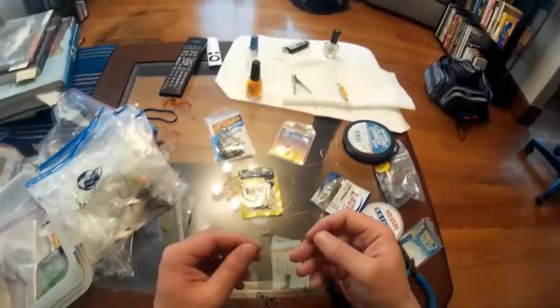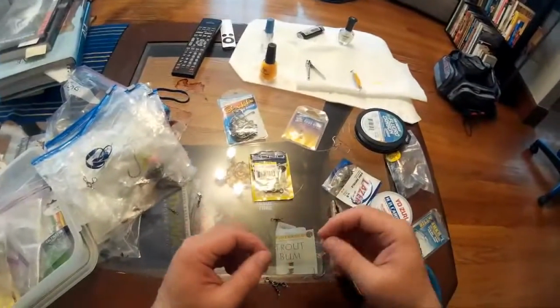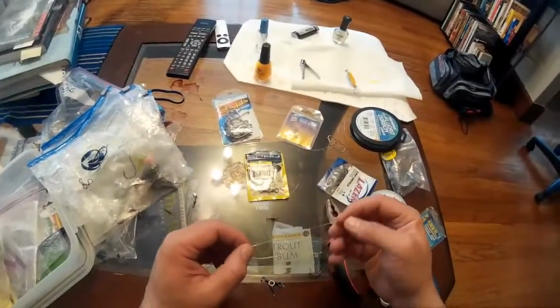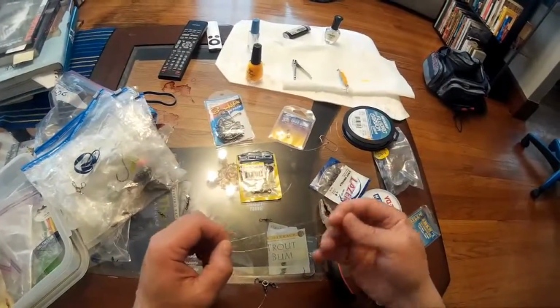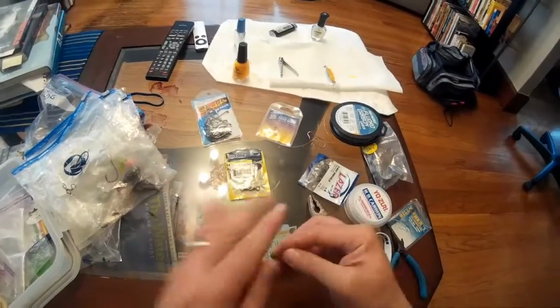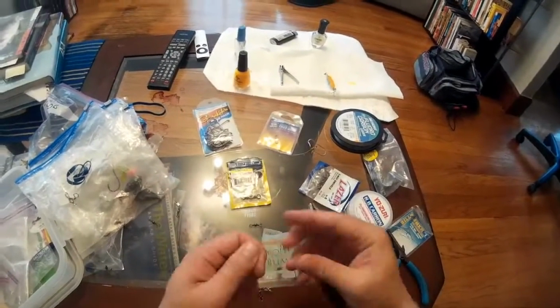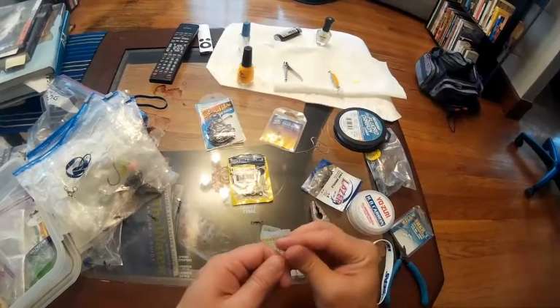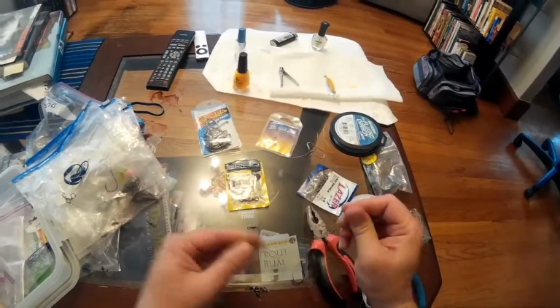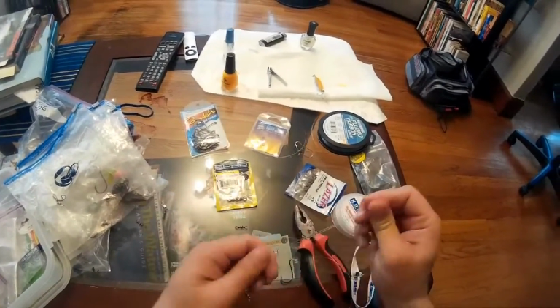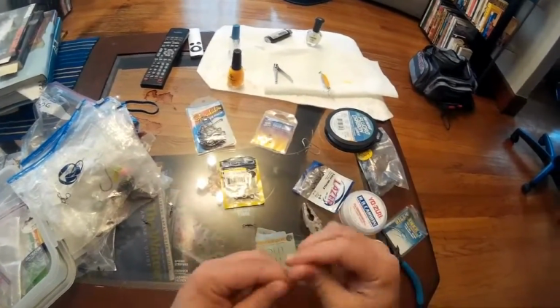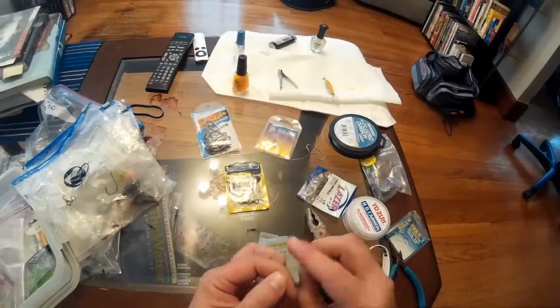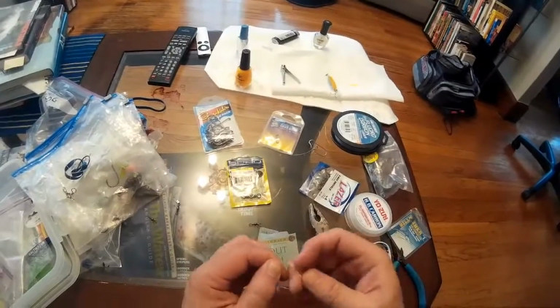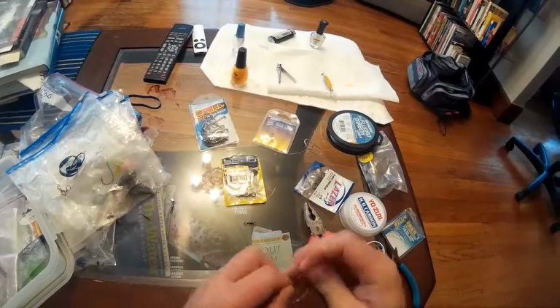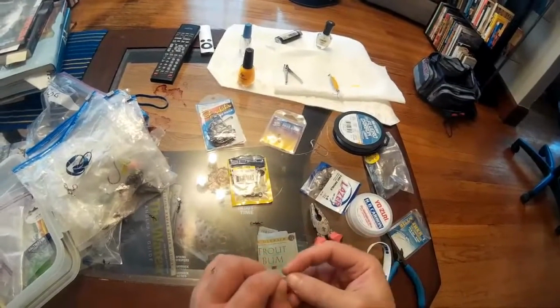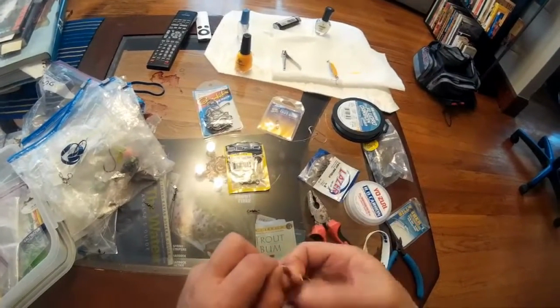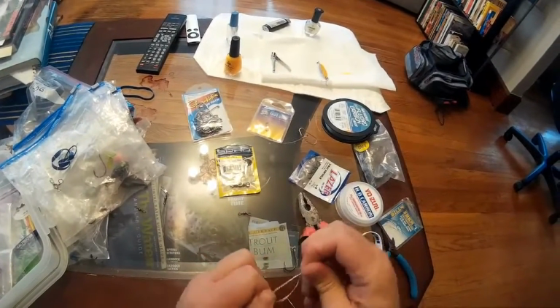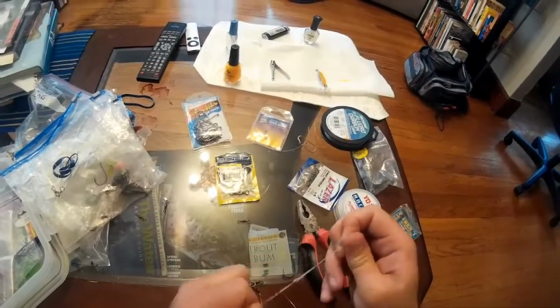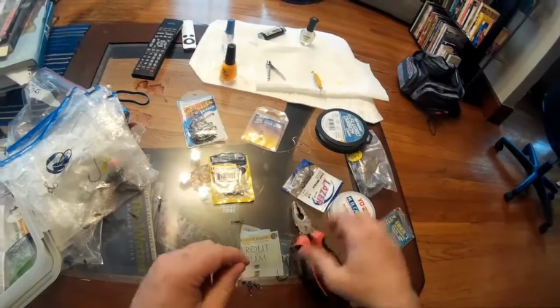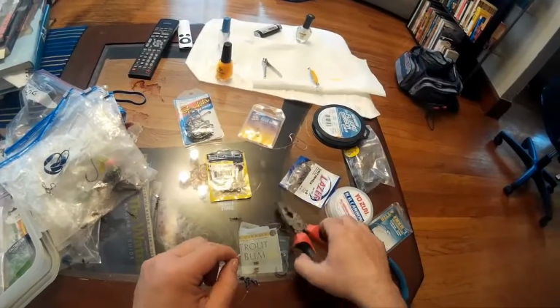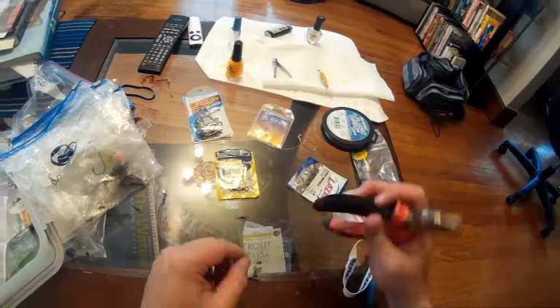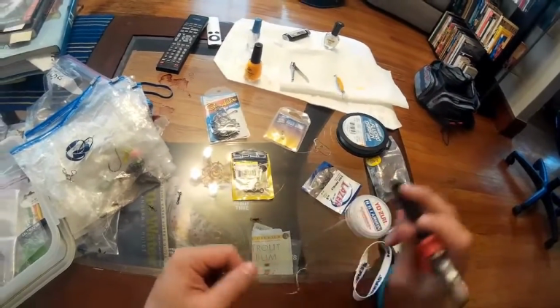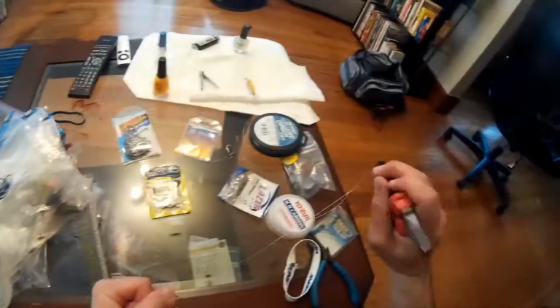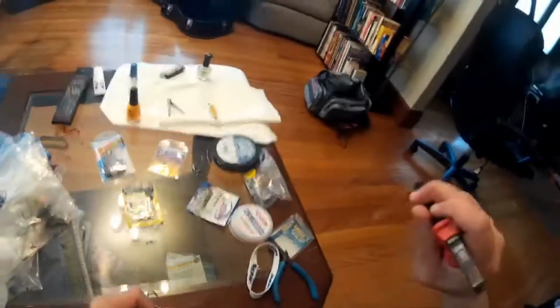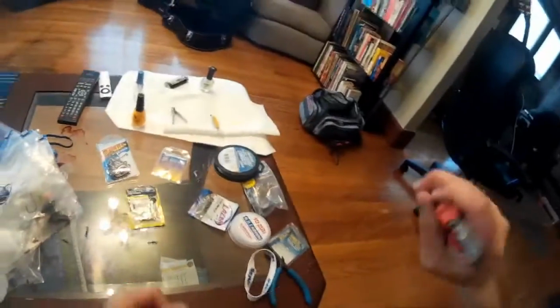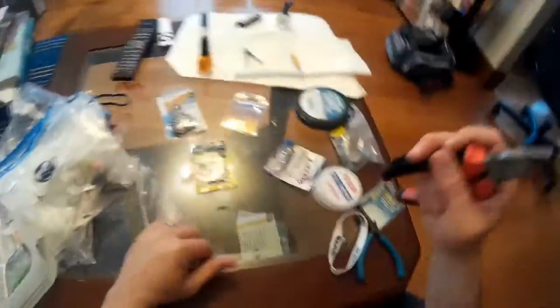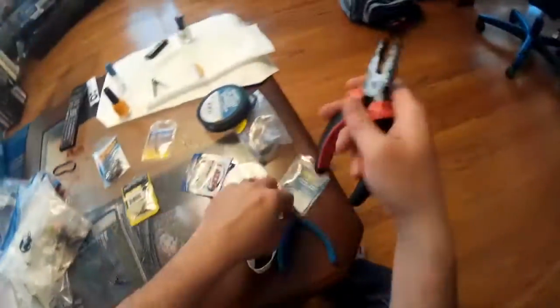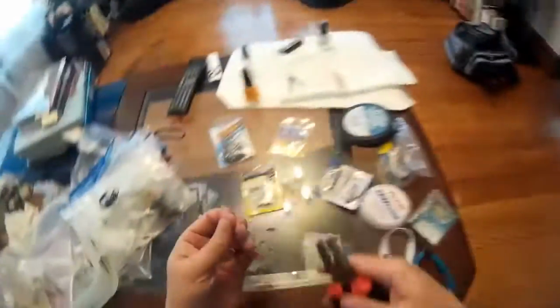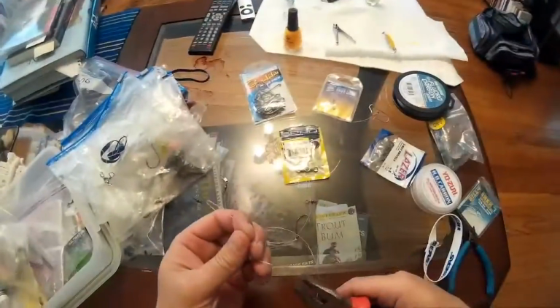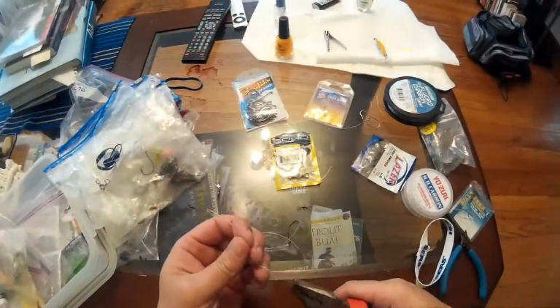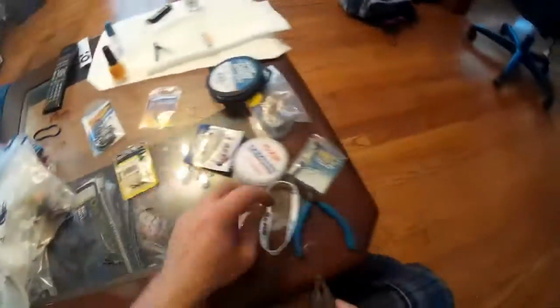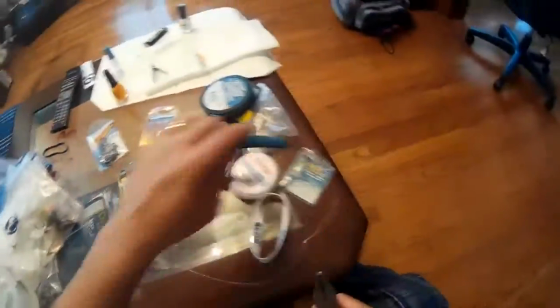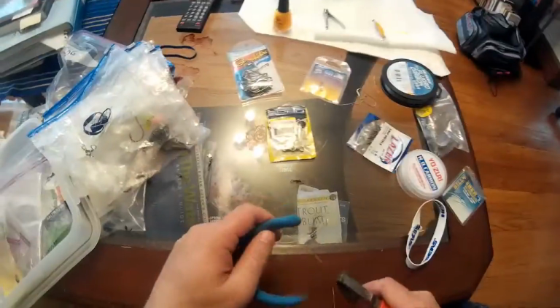And now here what we're going to do with the tag end — double it up on itself and we're going to make a dropper loop. That's a surgeon's knot right there, just stretching it tight on both ends and pulling the tag end.